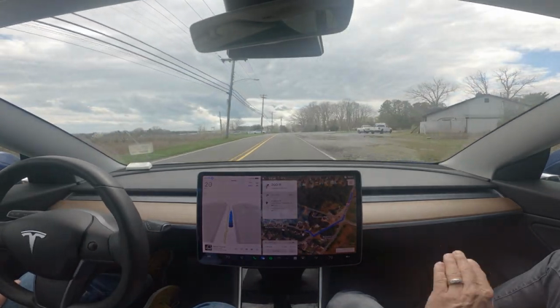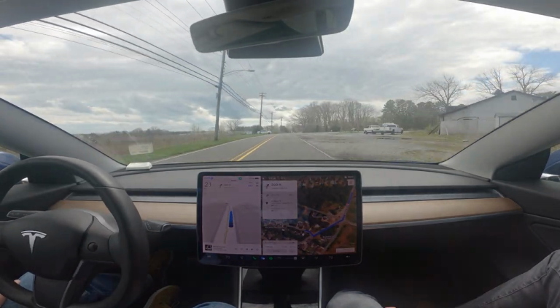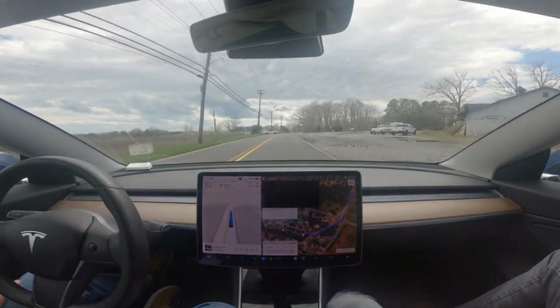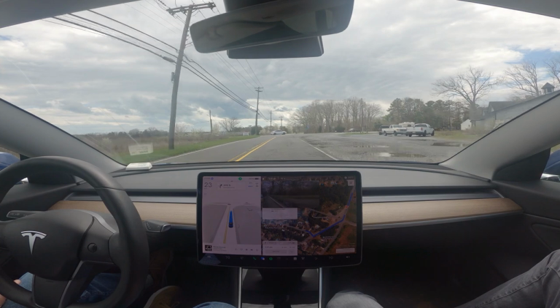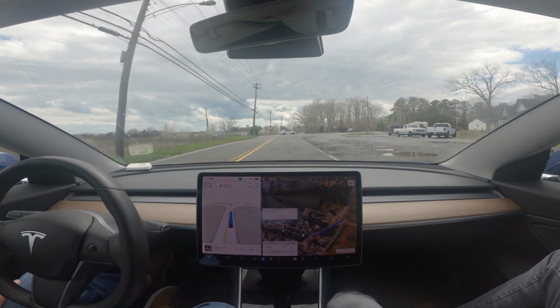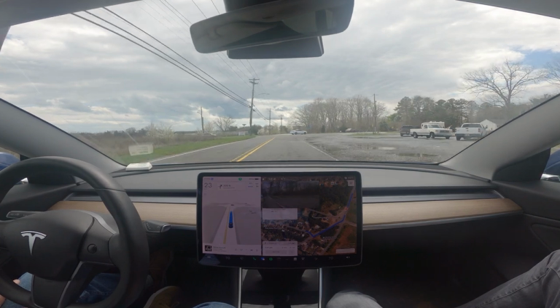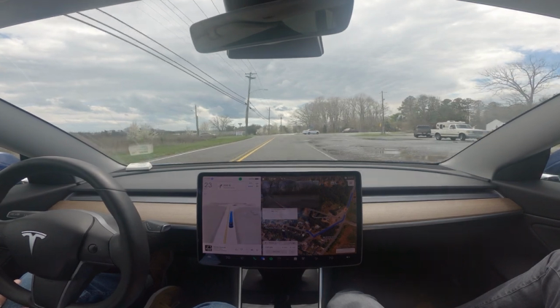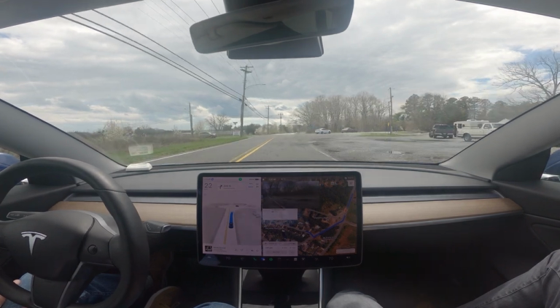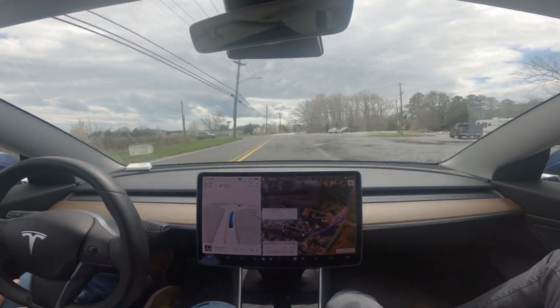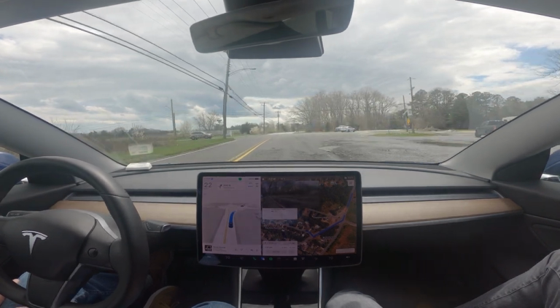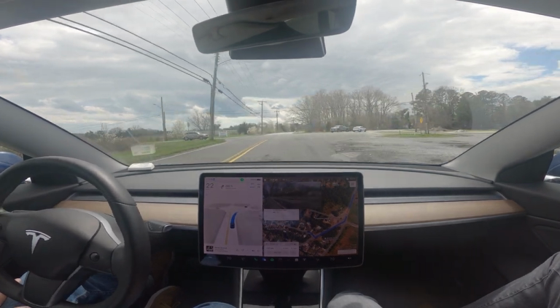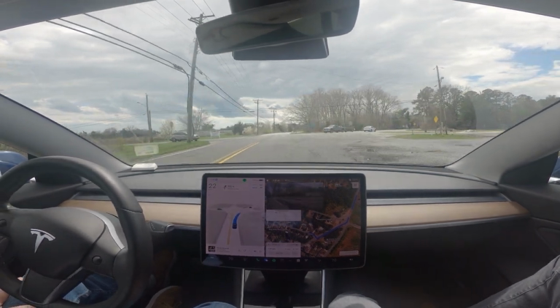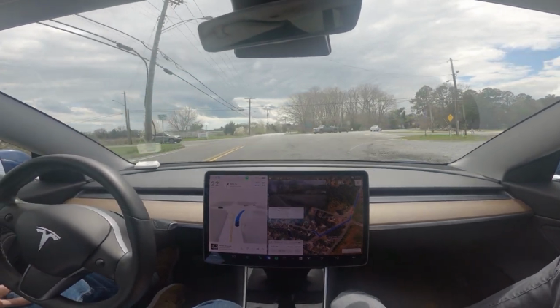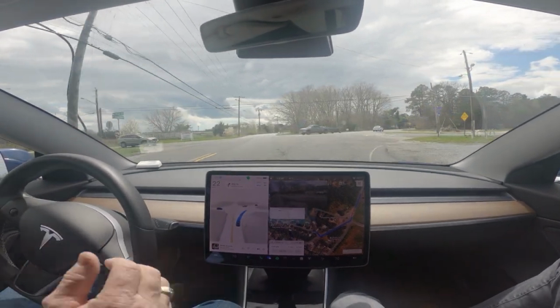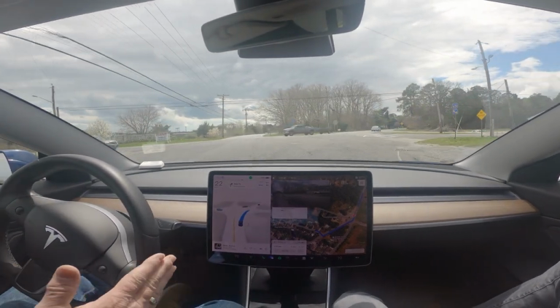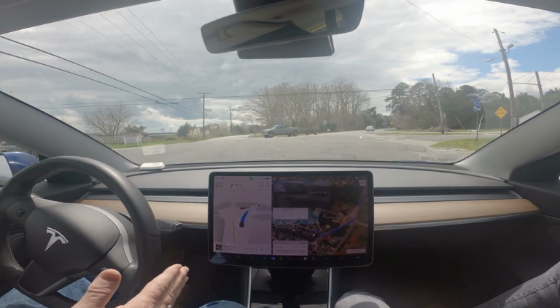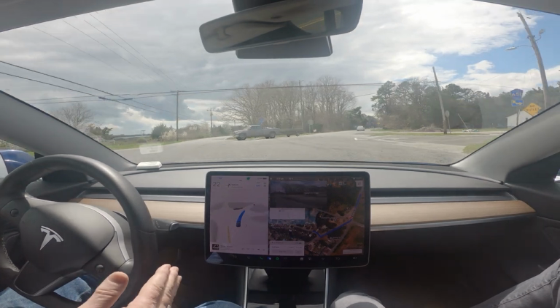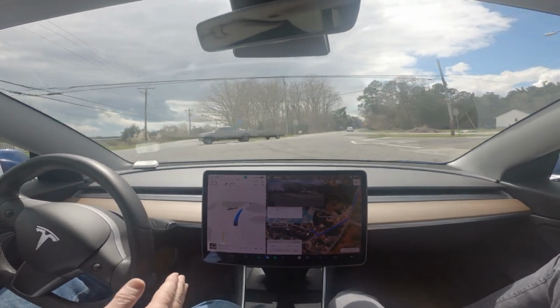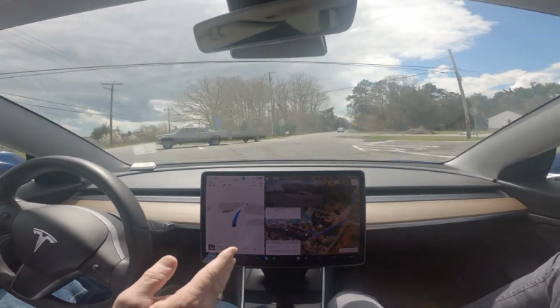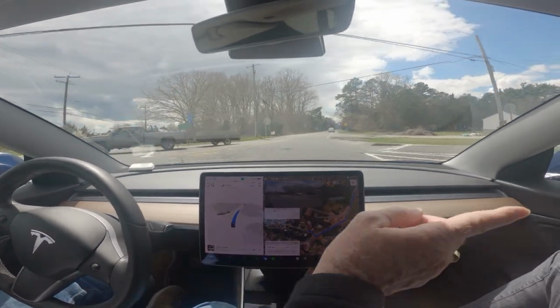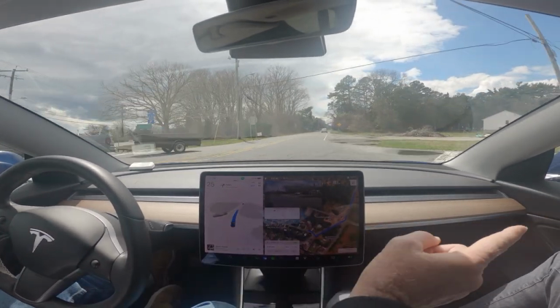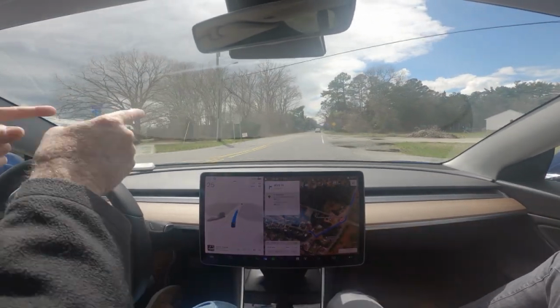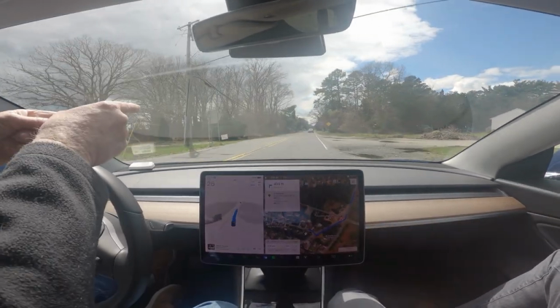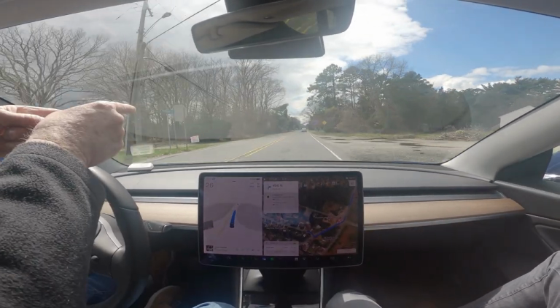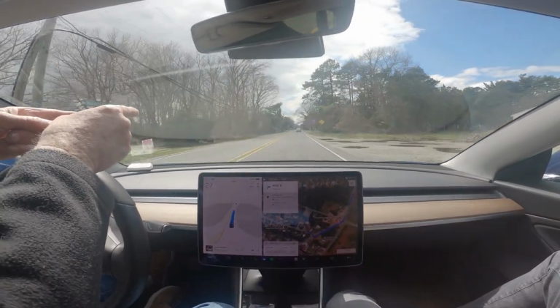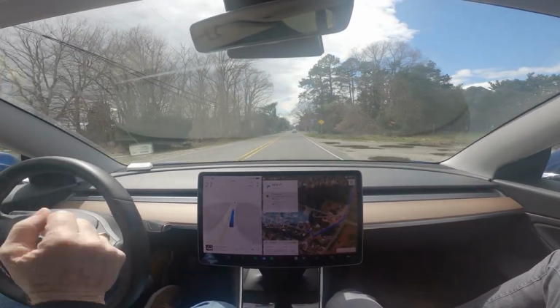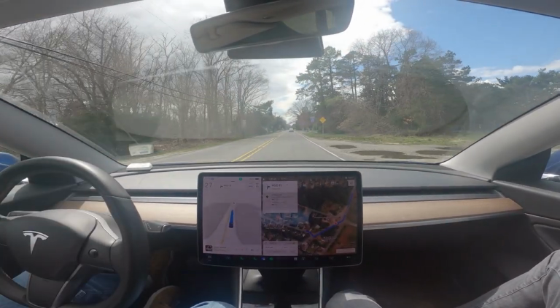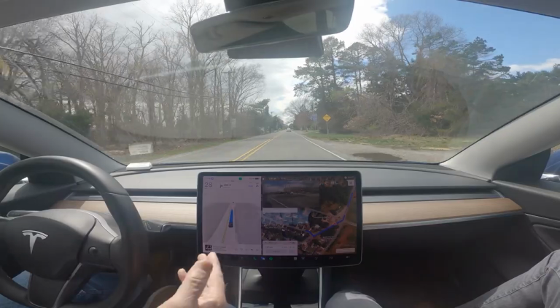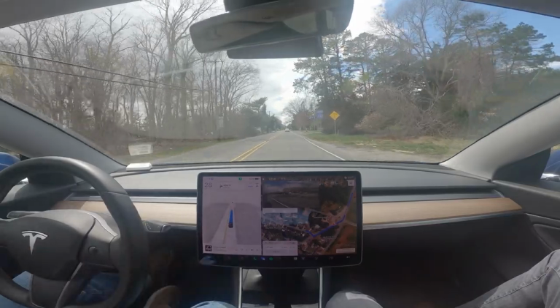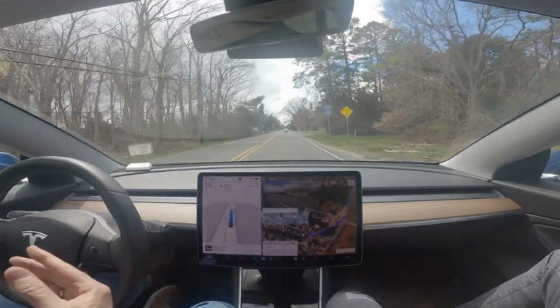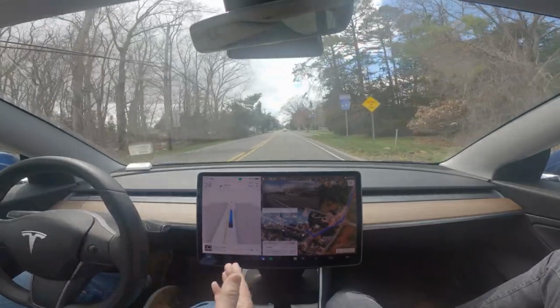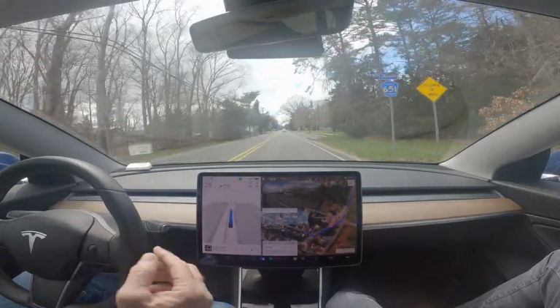Is this where it struggled? Yeah, it used to stop right here because it didn't know whether to go there or there. And you saw that — it was very human-like.